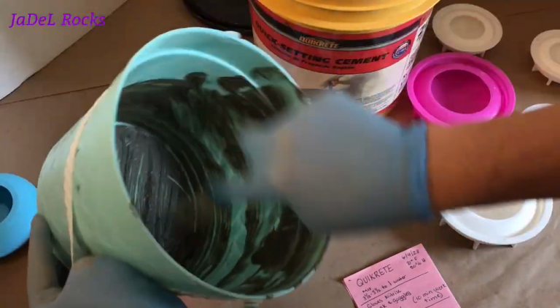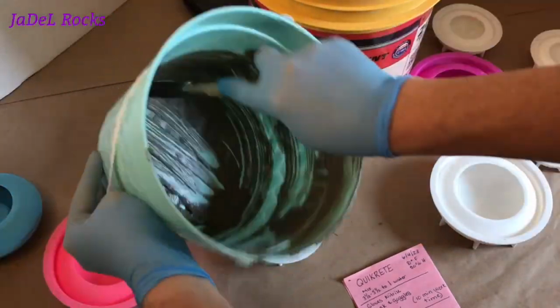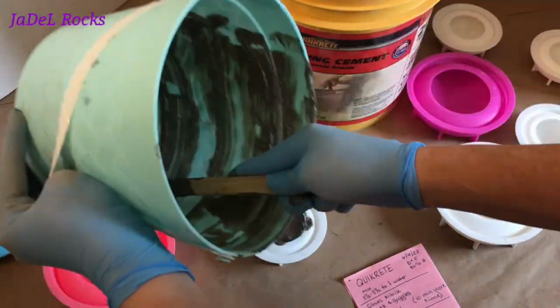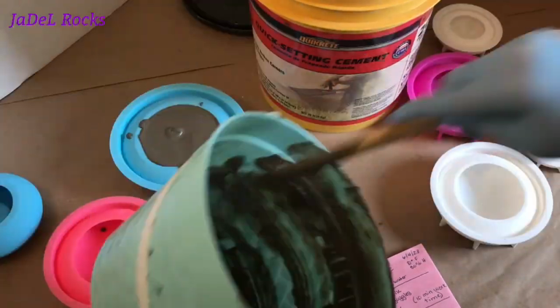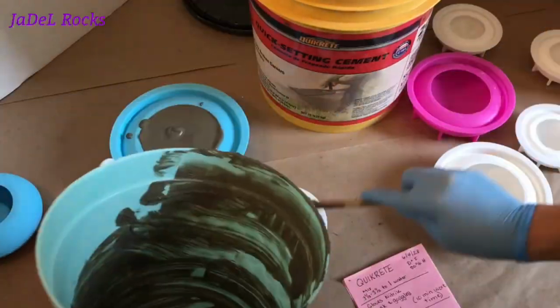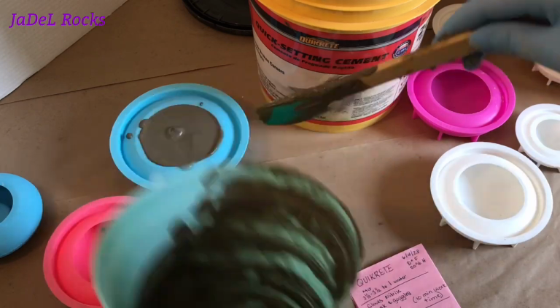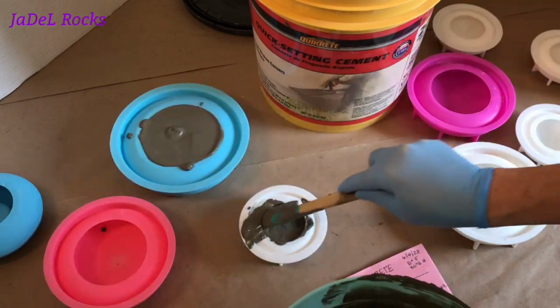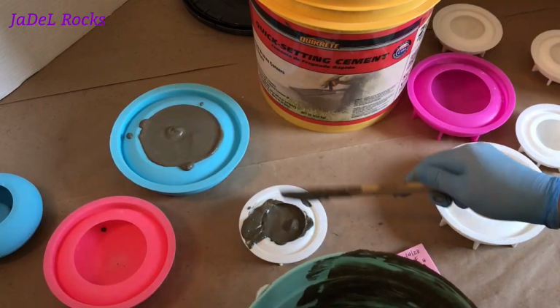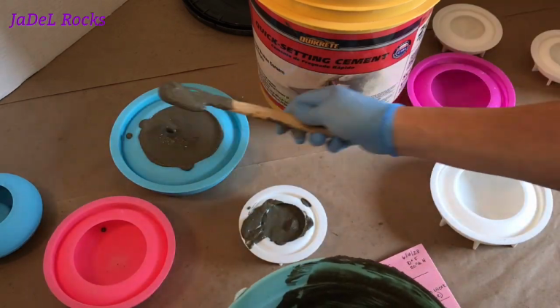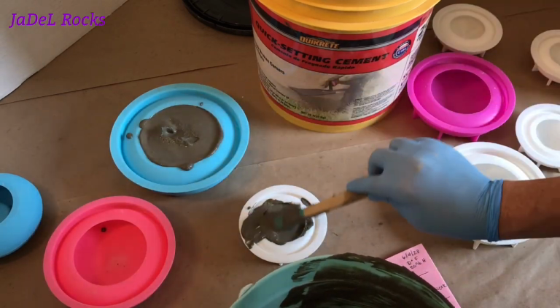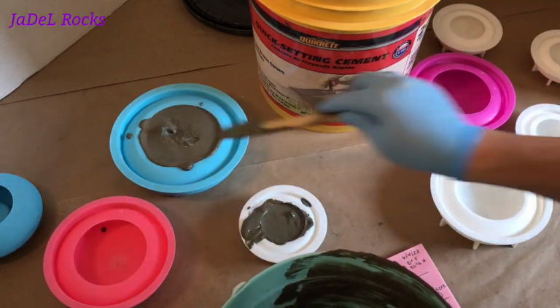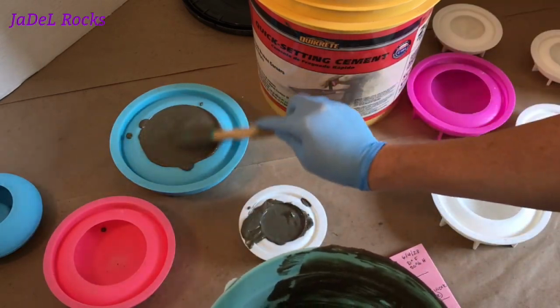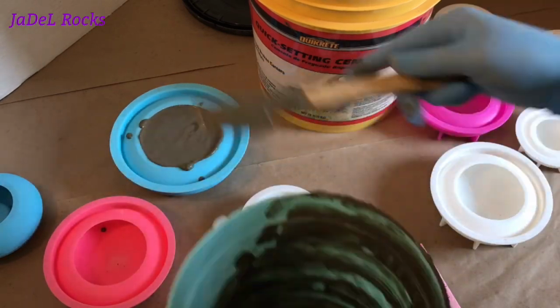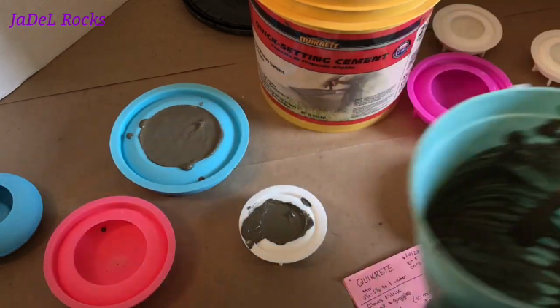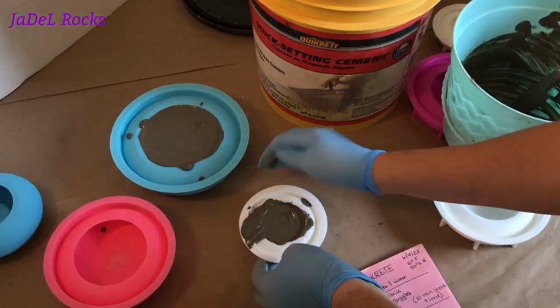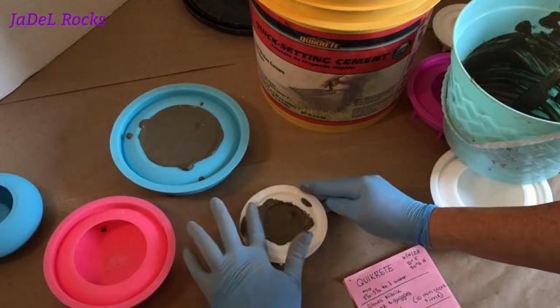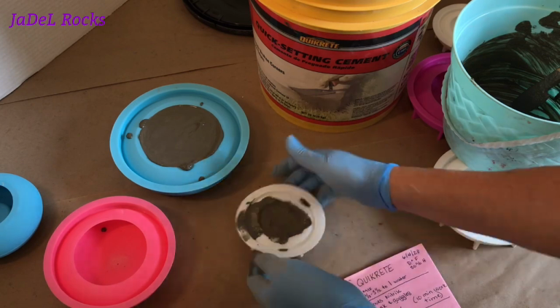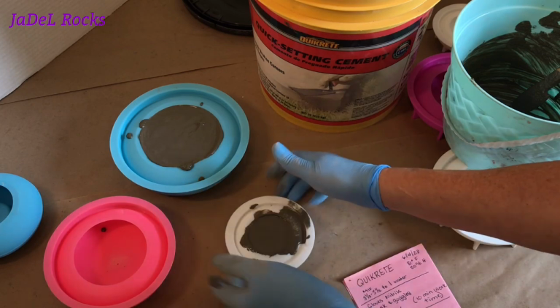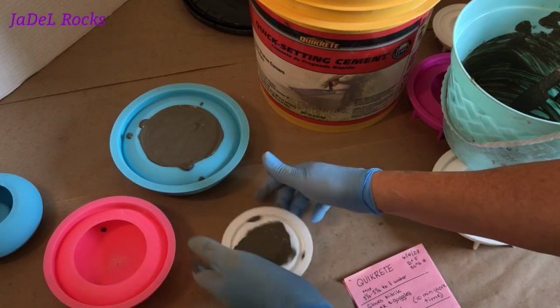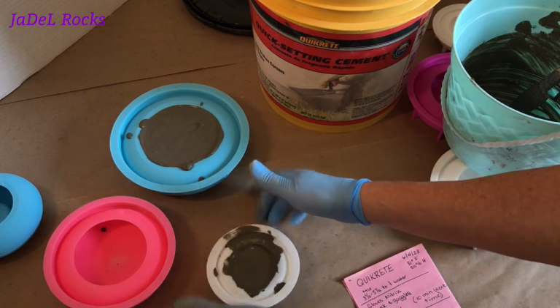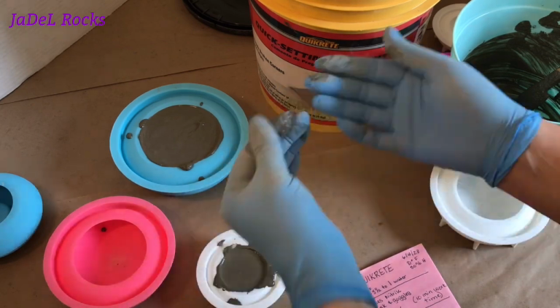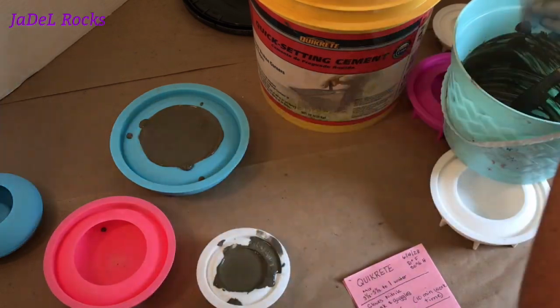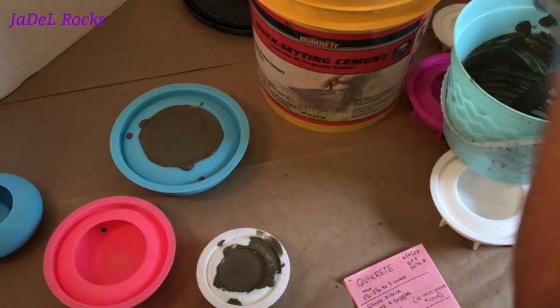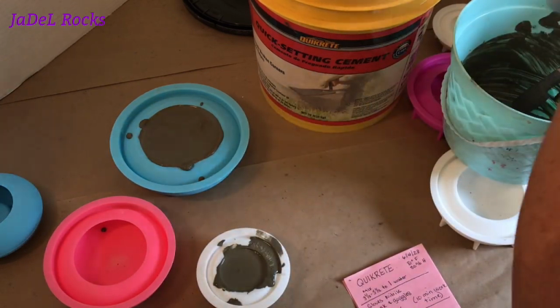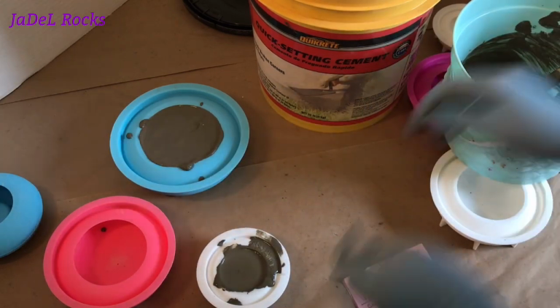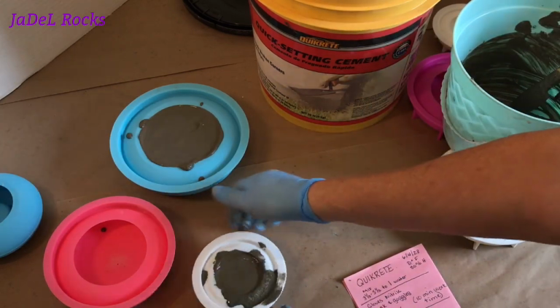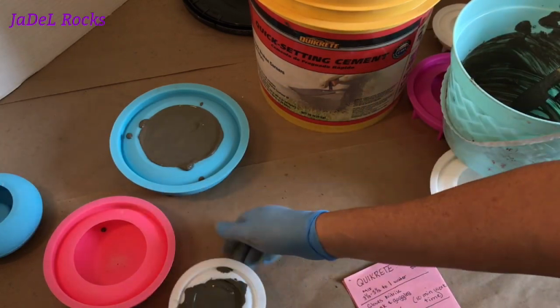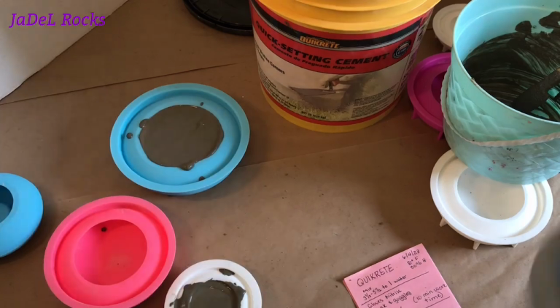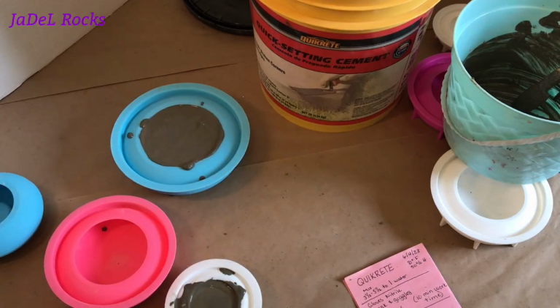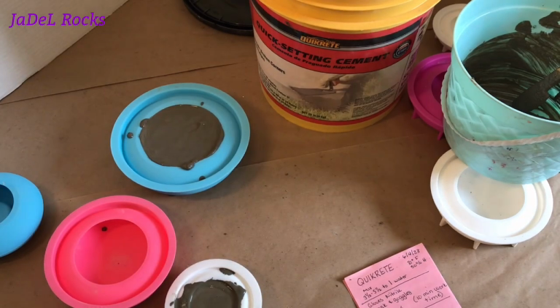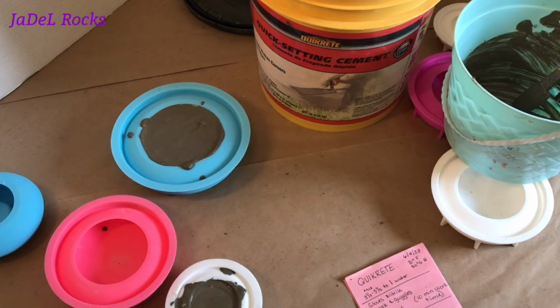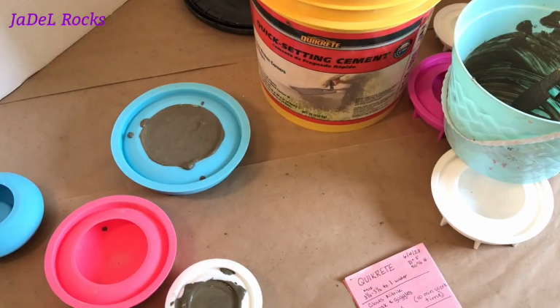Well, I got lucky. It looks like this is going to be the perfect amount for a five and a half inch mold and a three inch mold. That's awesome. Now I'm going to tap, tap, tap all the bubbles out and really hope I get any bubbles that might be clinging to the bottom of this.